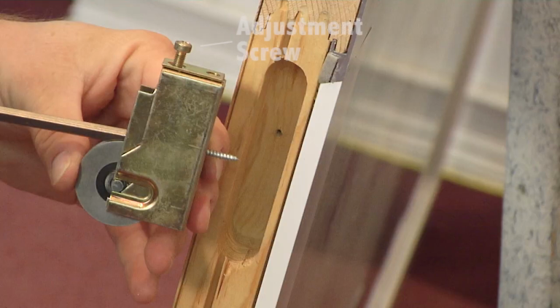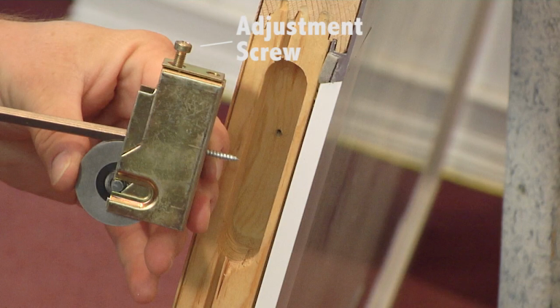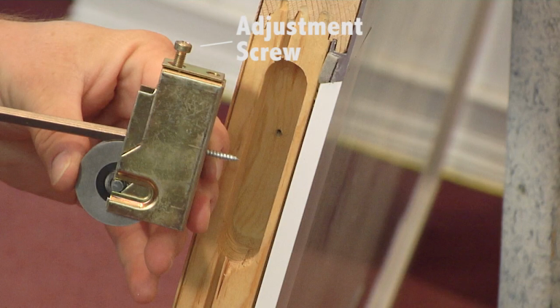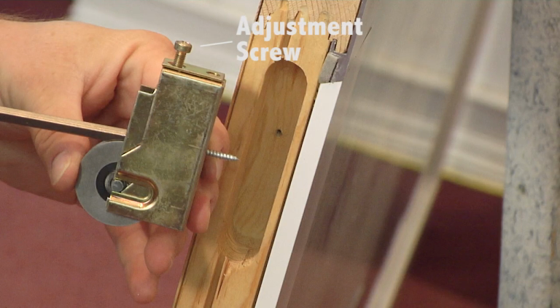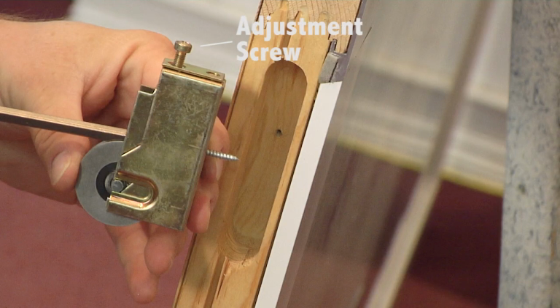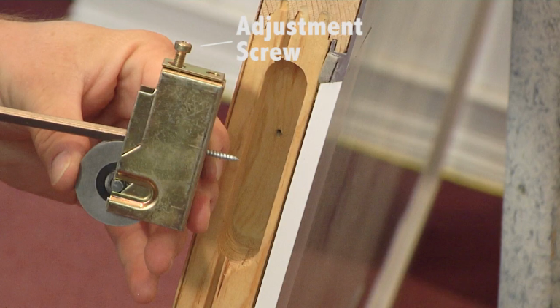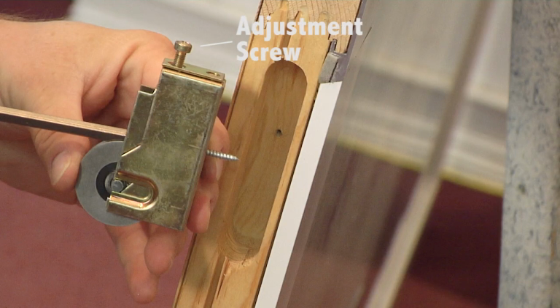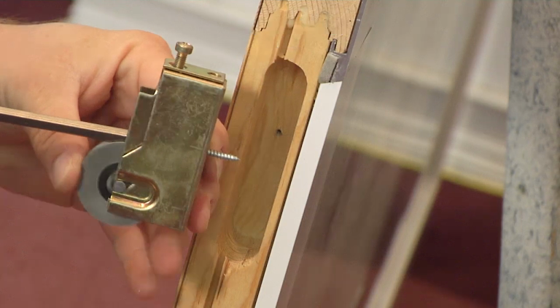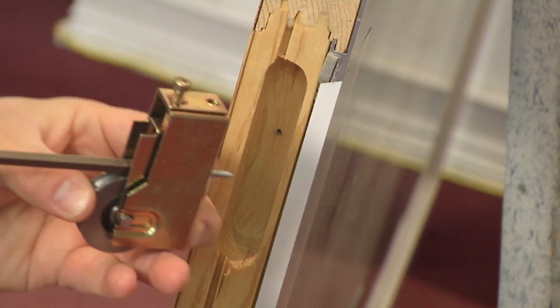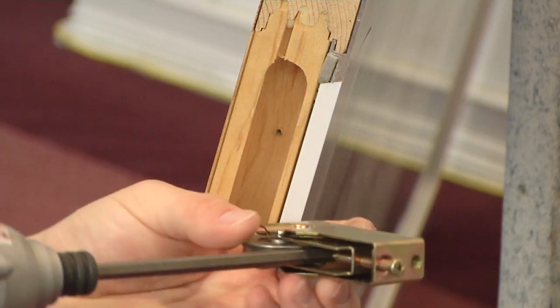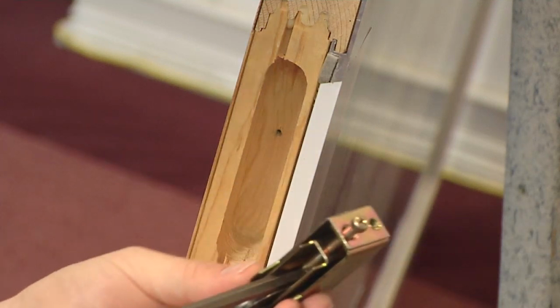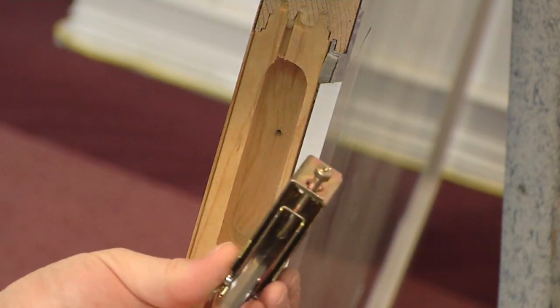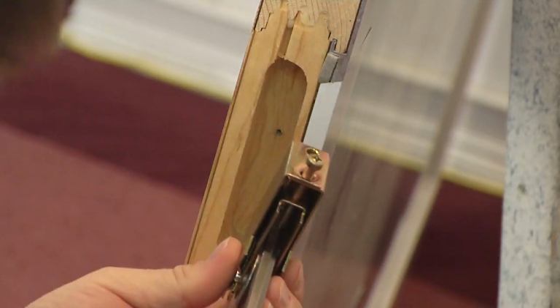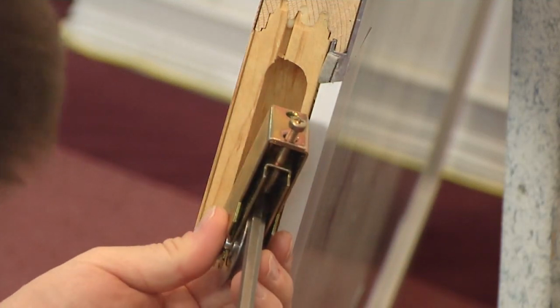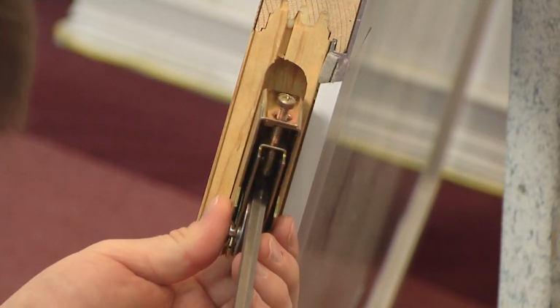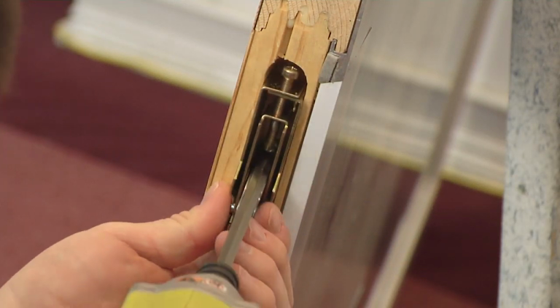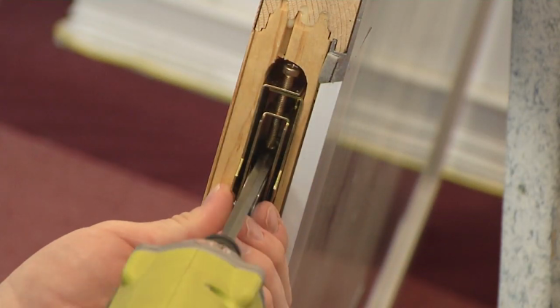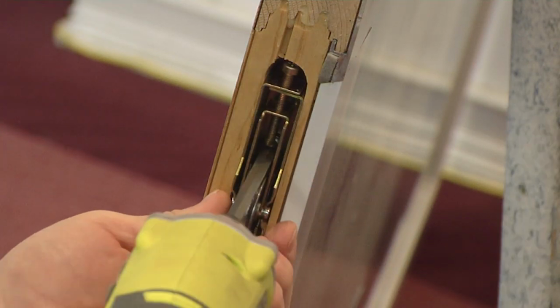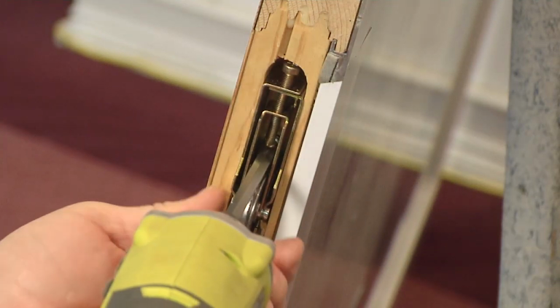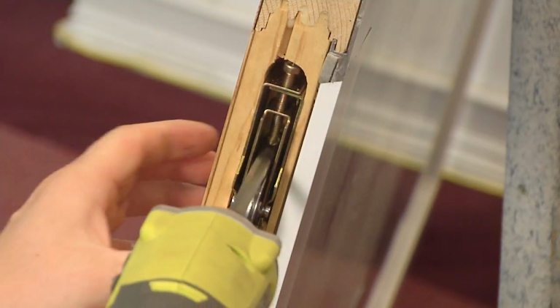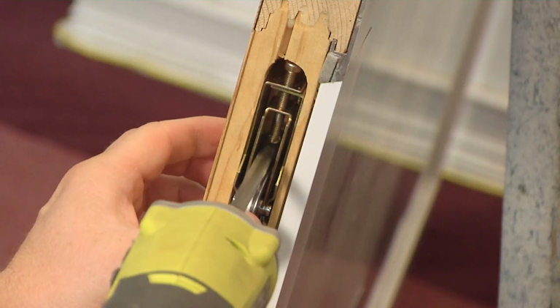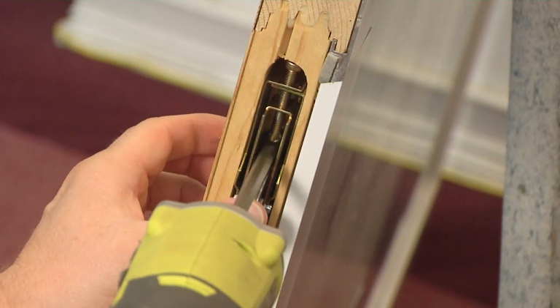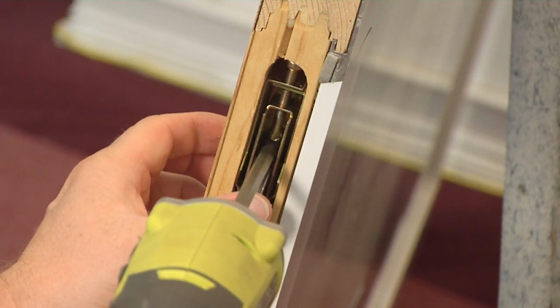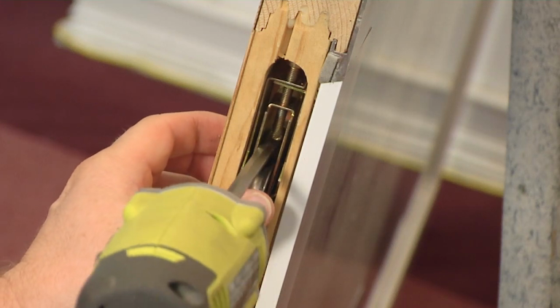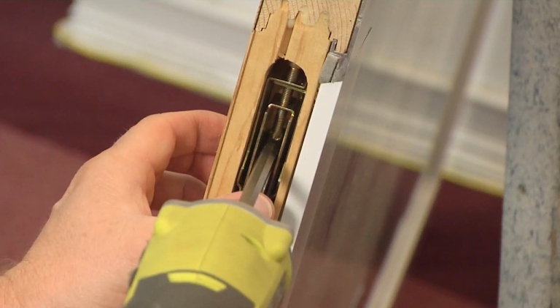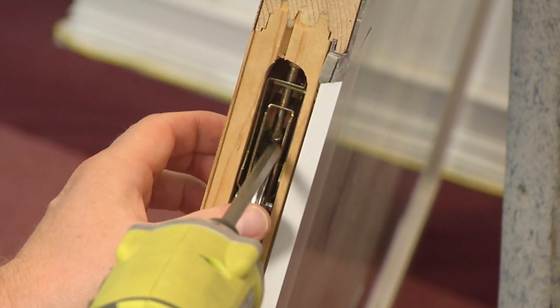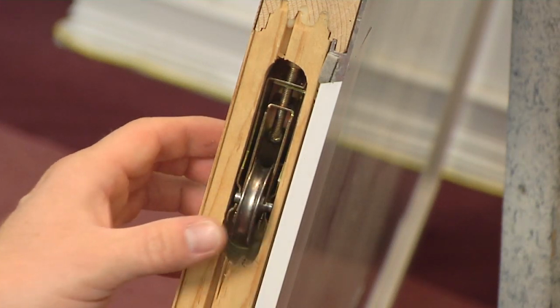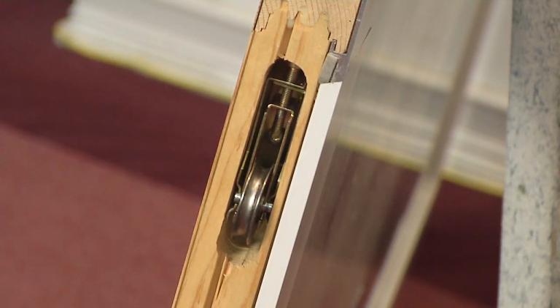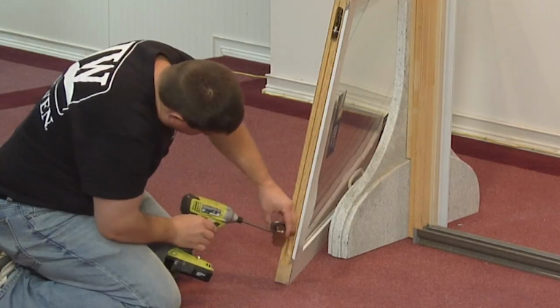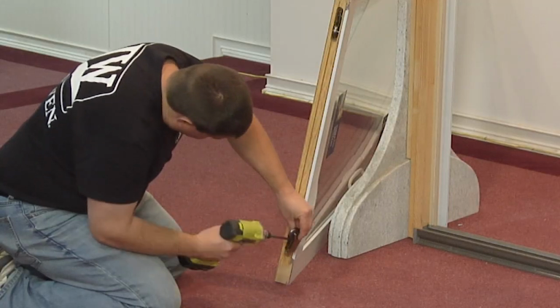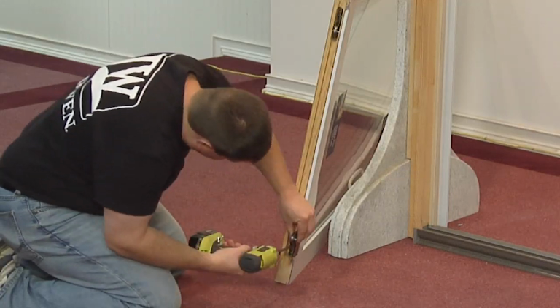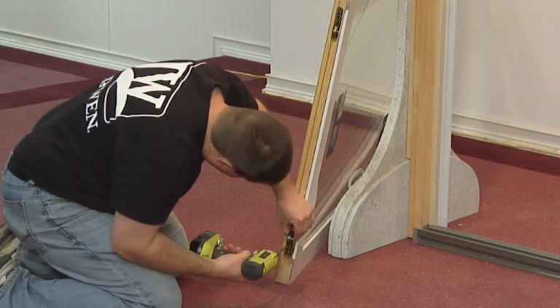Next, orient the new roller so that the adjustment screw is accessible through the access hole. Now, secure it with the provided screw. Repeat this process for the other roller.